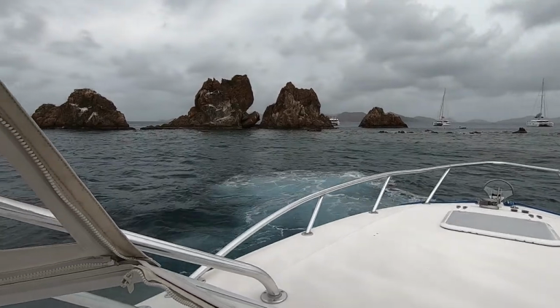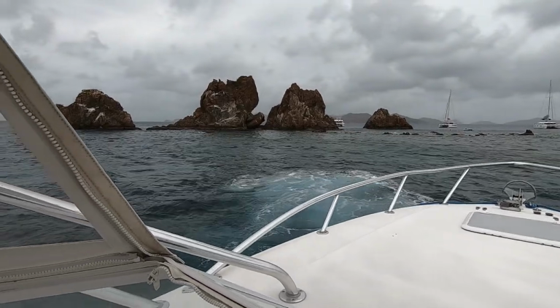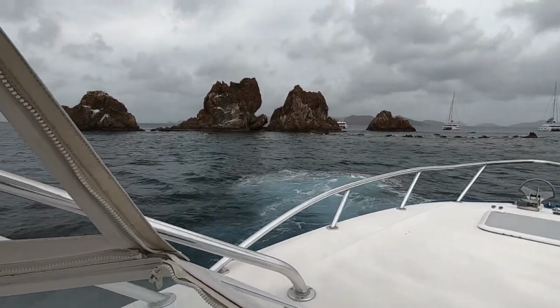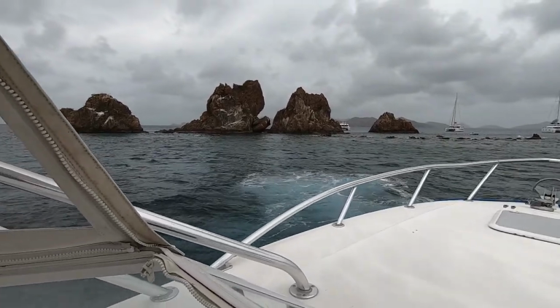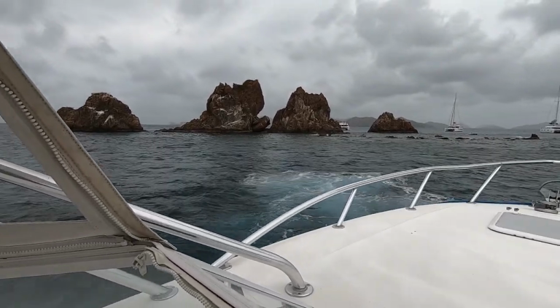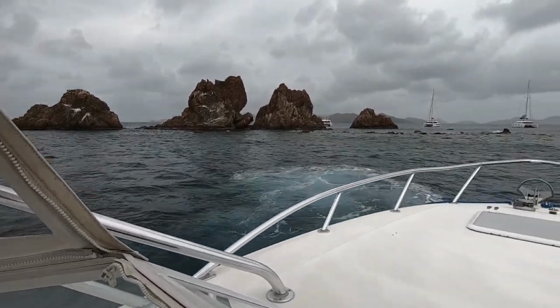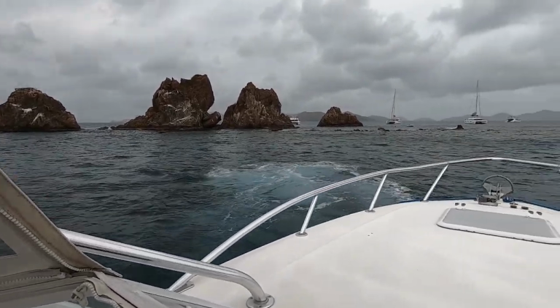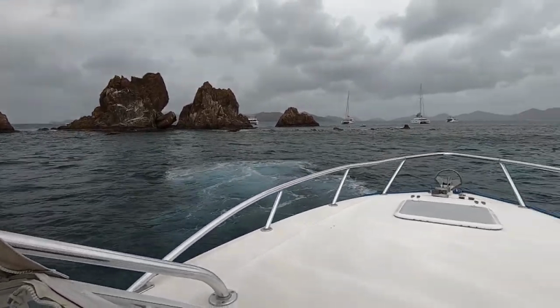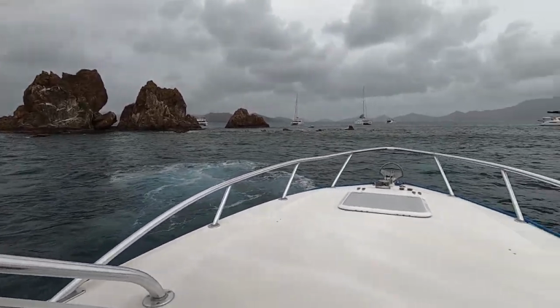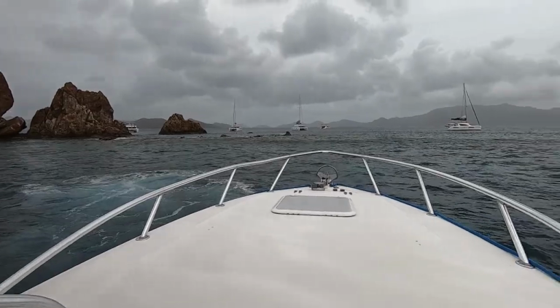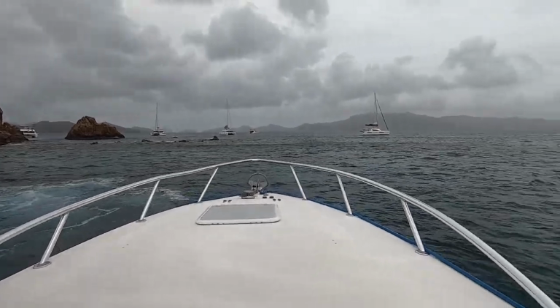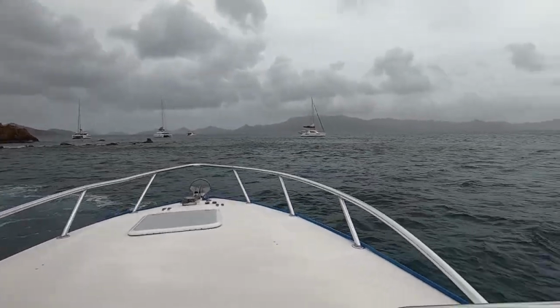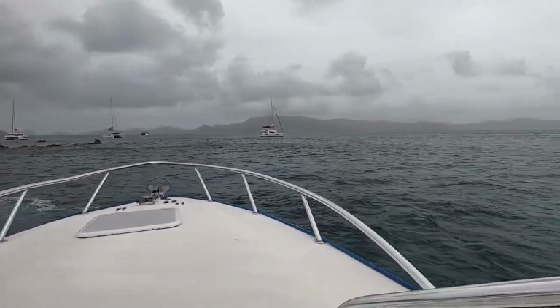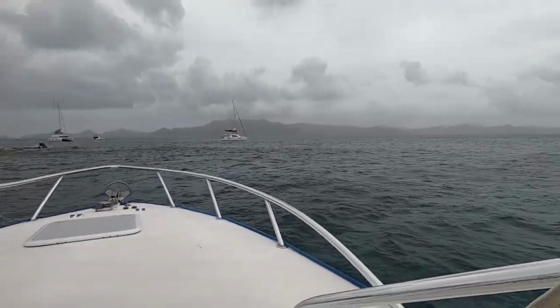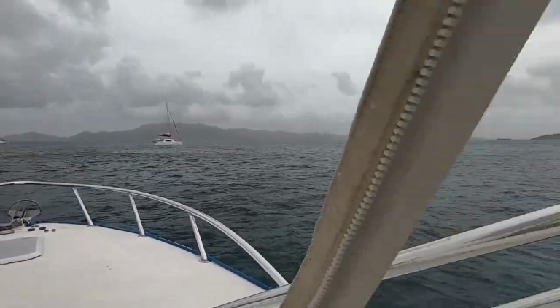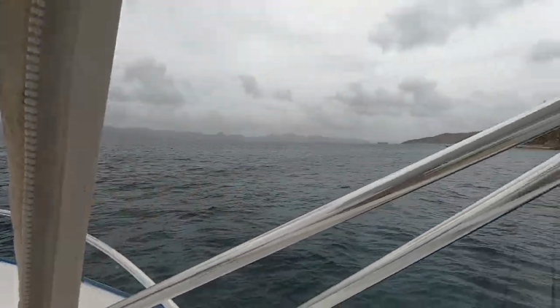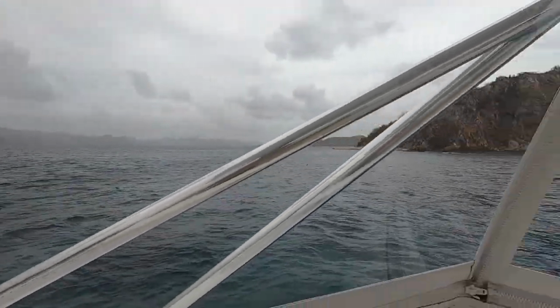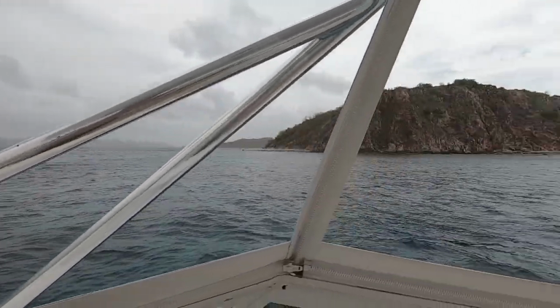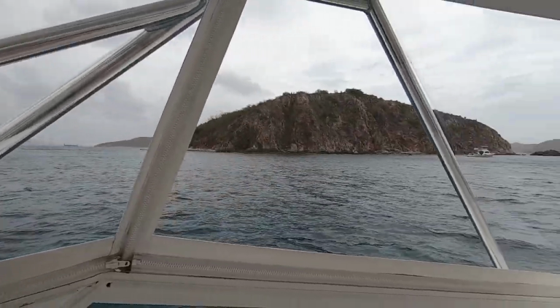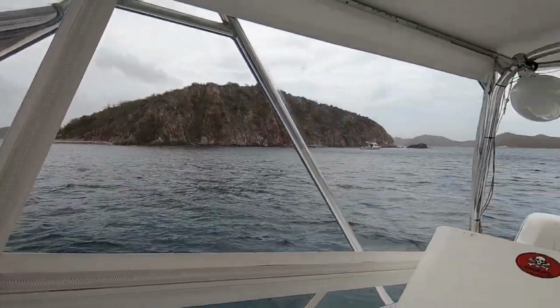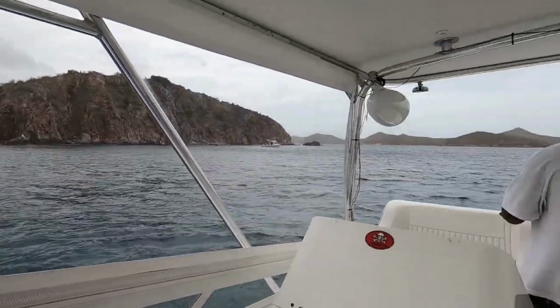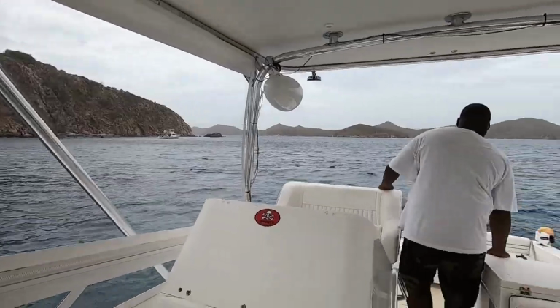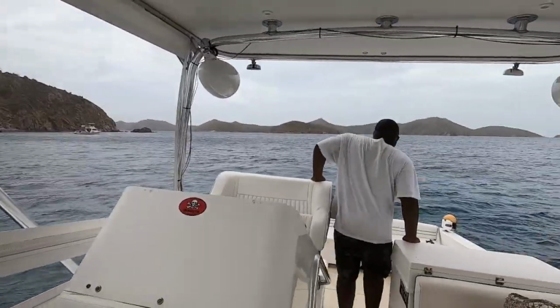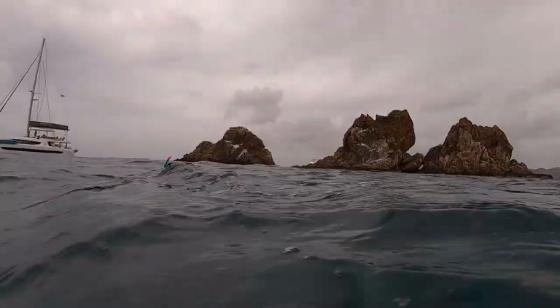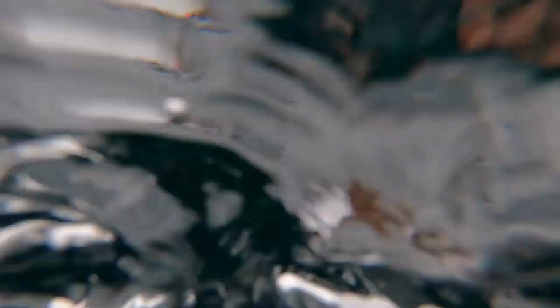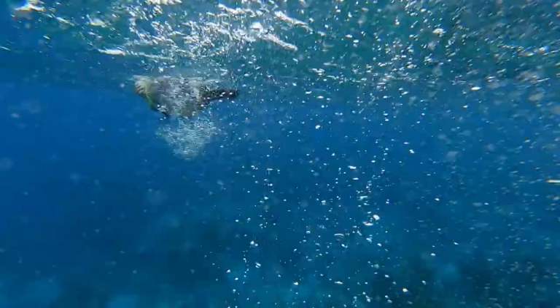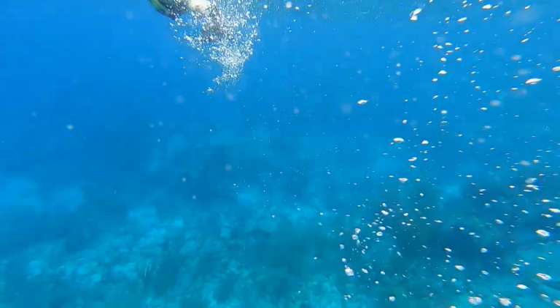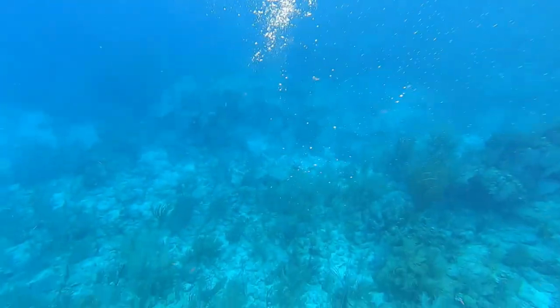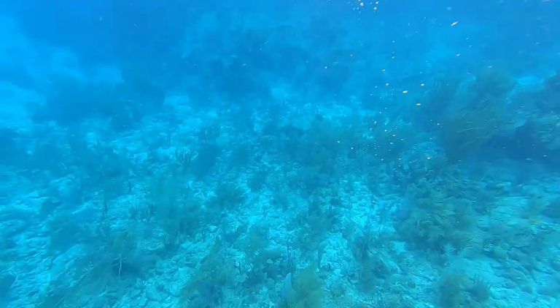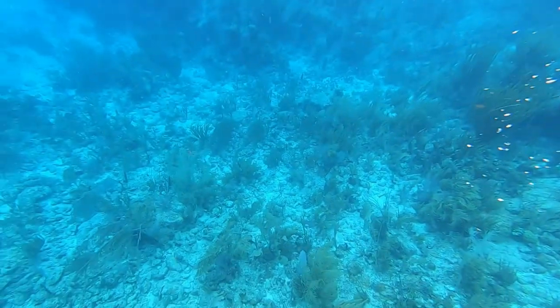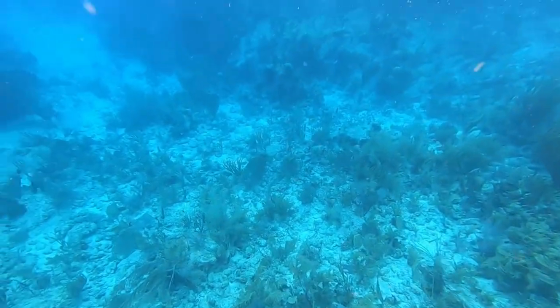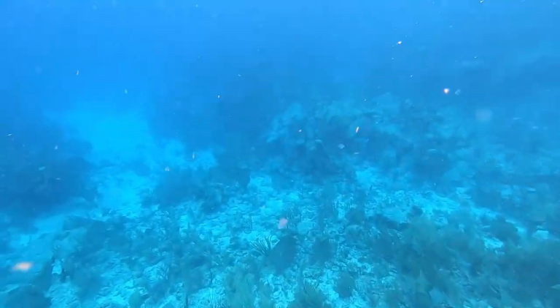In this video, my wife and I are snorkeling in the British Virgin Islands. While we were on vacation there at Little Dicks Bay in Virgin Gorda, we rented a boat for a day and we were able to go snorkeling in the warm water.